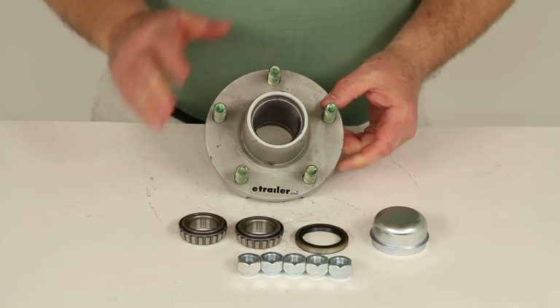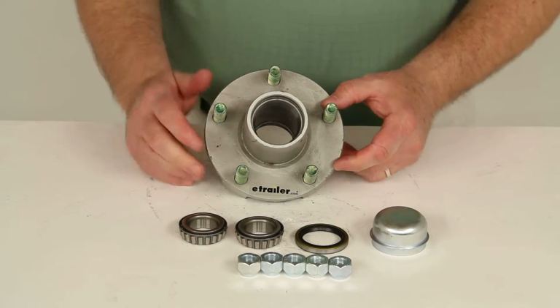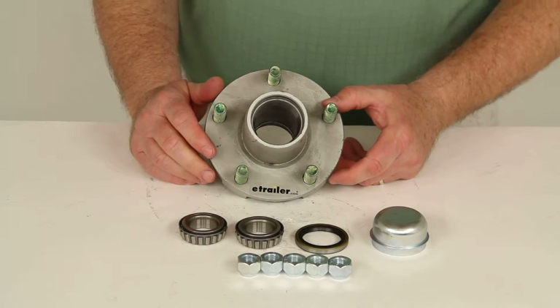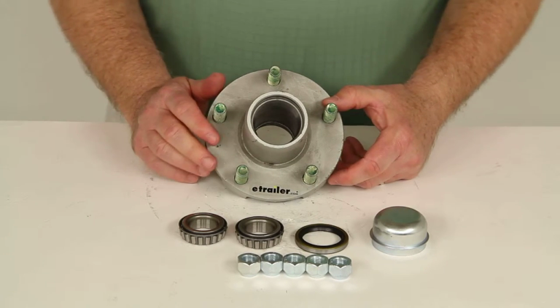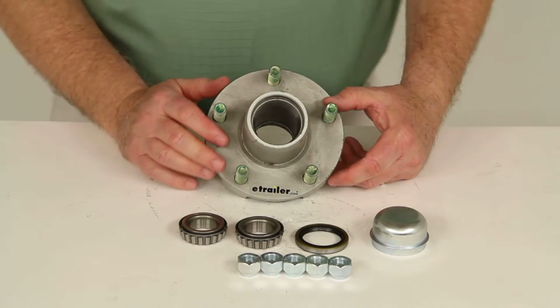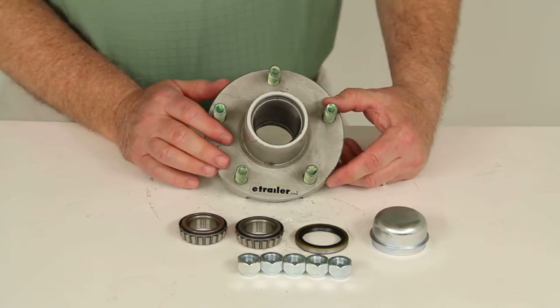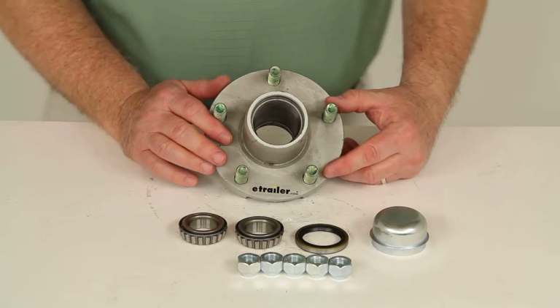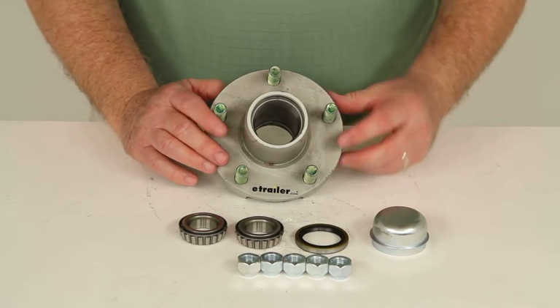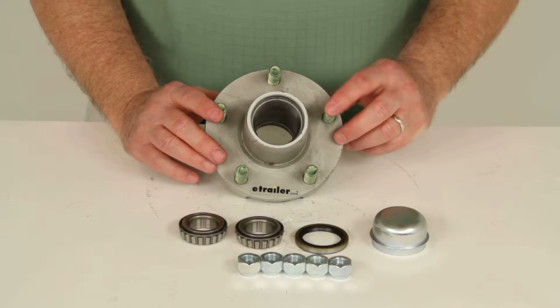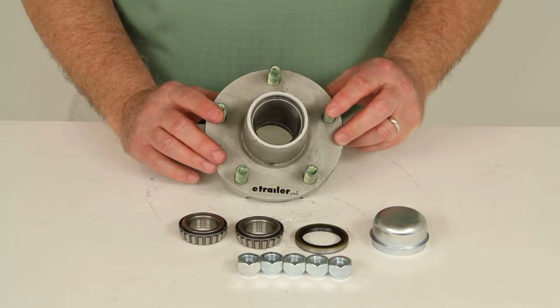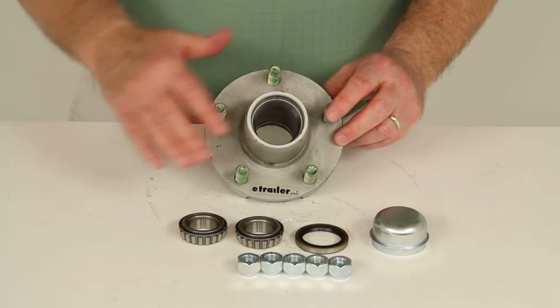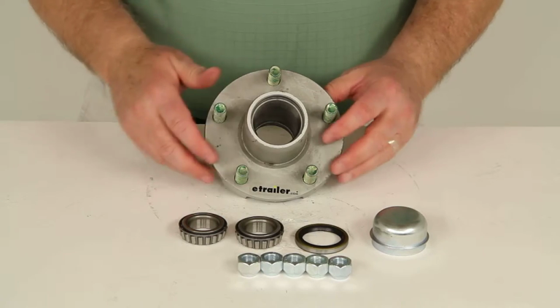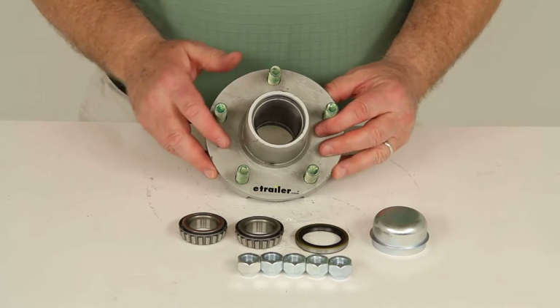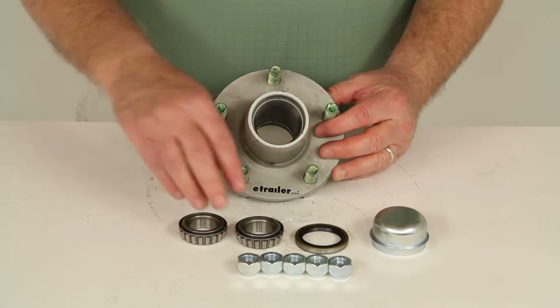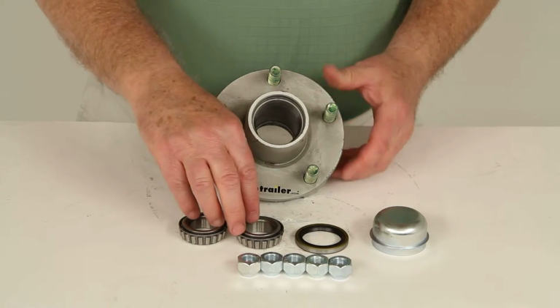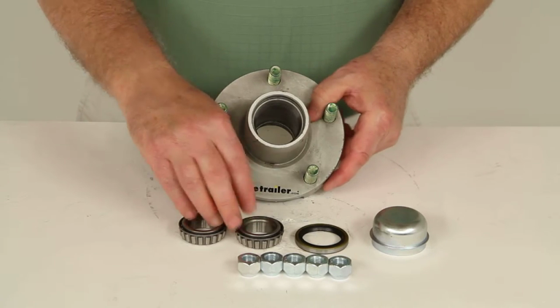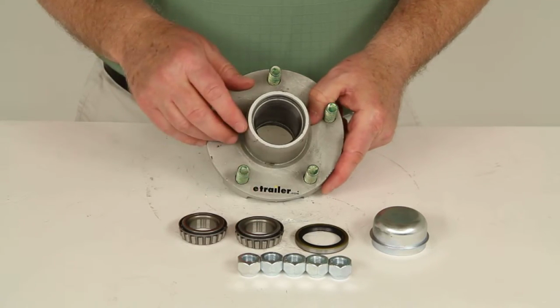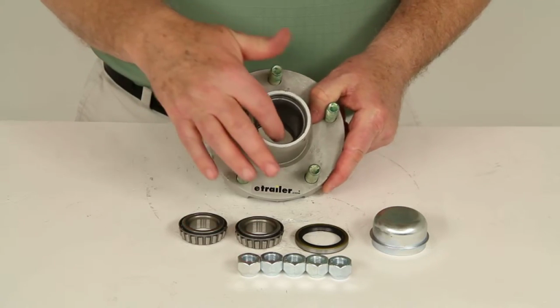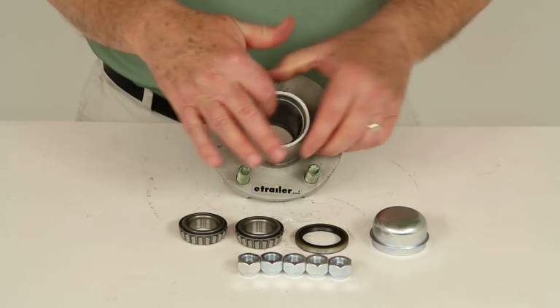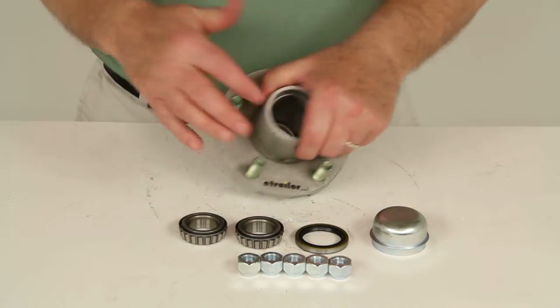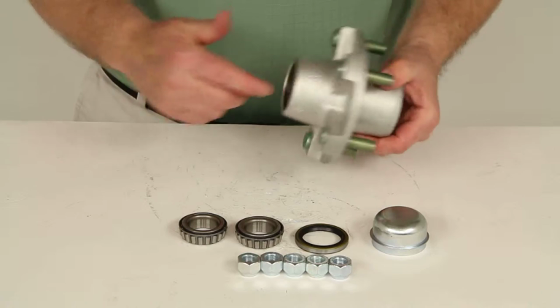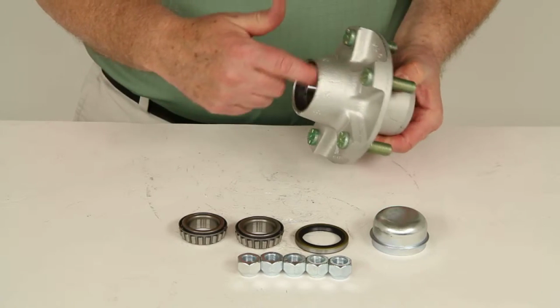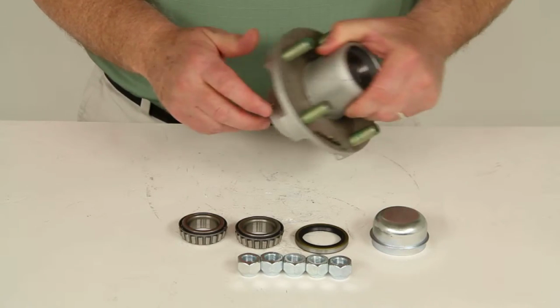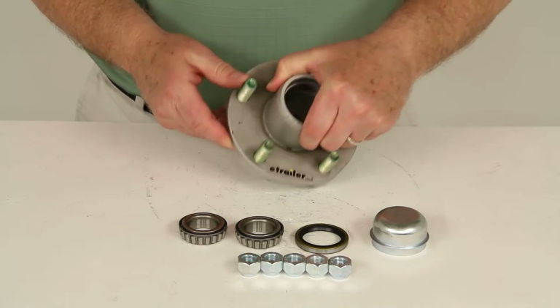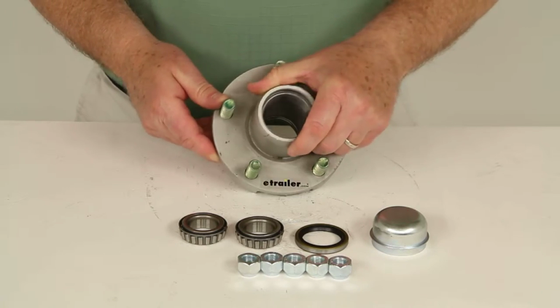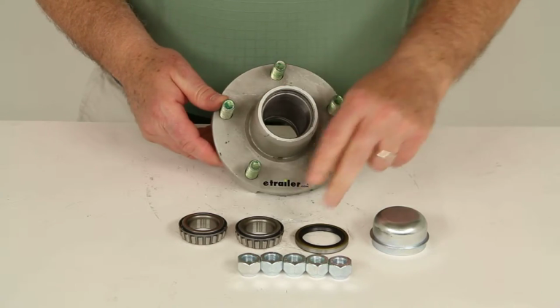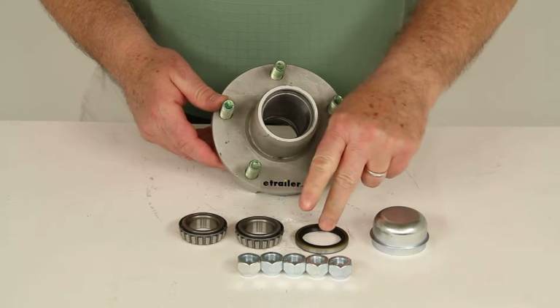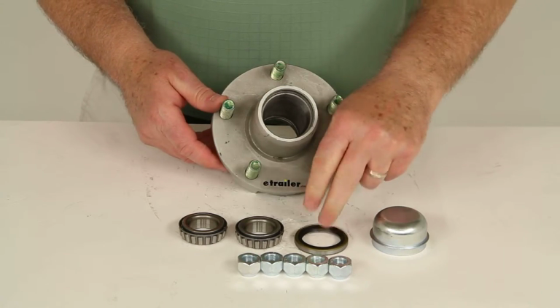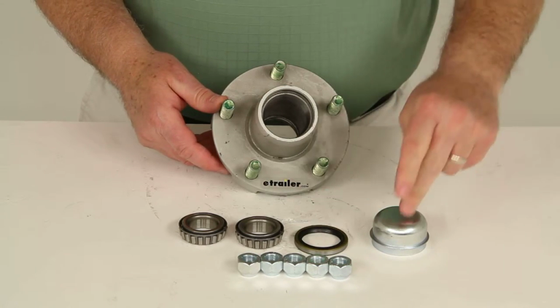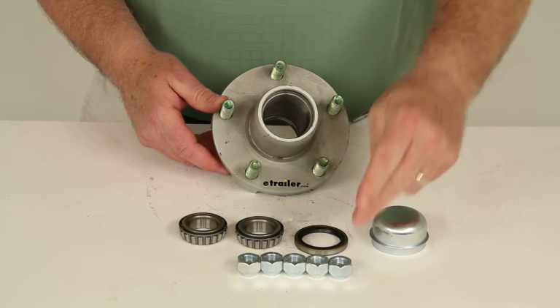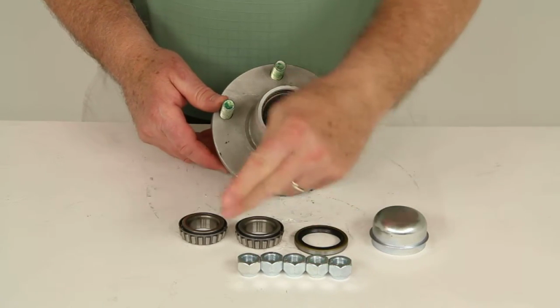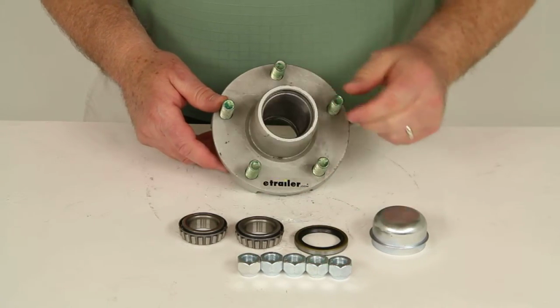This galvanized marine grade trailer hub assembly will fit on a standard axle. It includes everything shown here: the bearings, the bearing races which are already pre-installed inner and outer on the hub, the double lip grease seal, the grease cap, and the lug nuts.